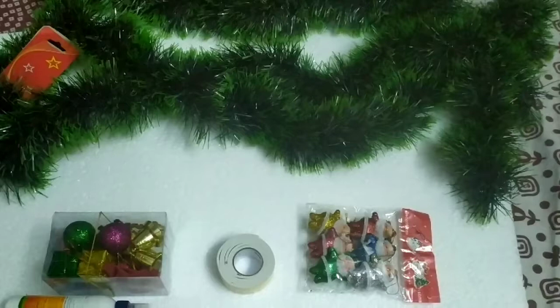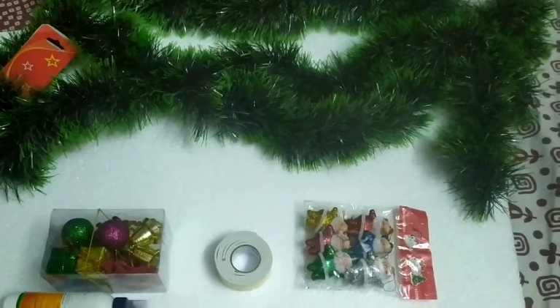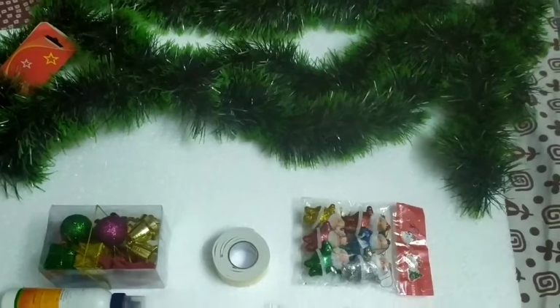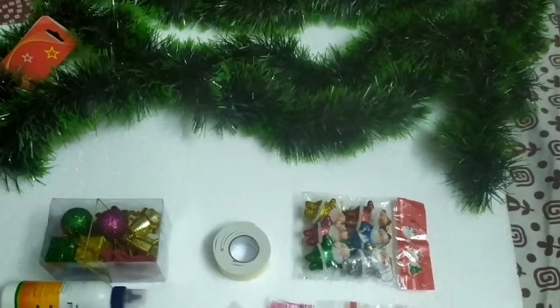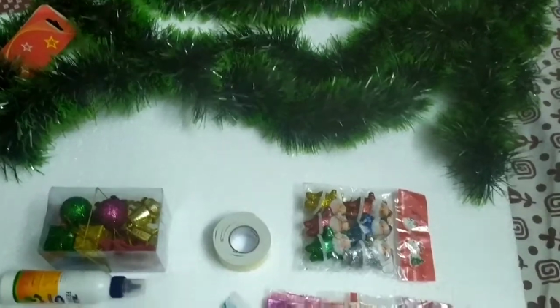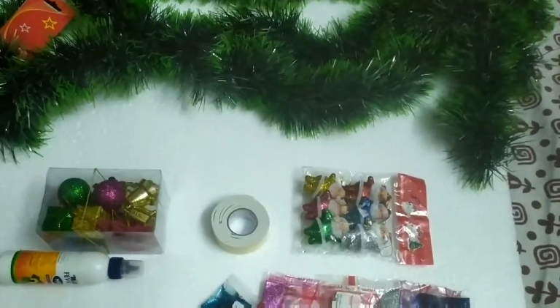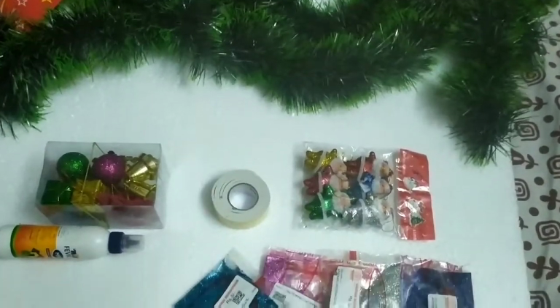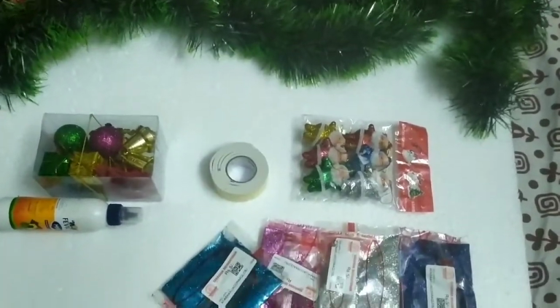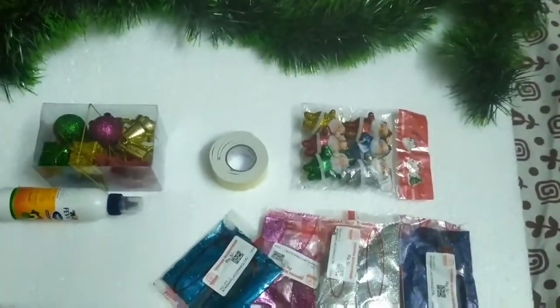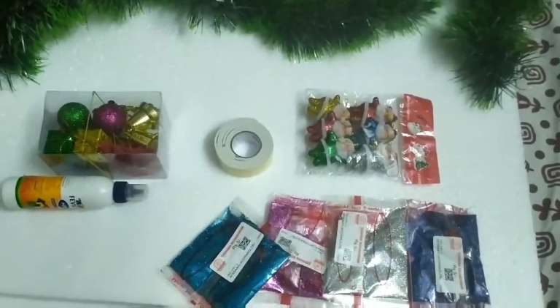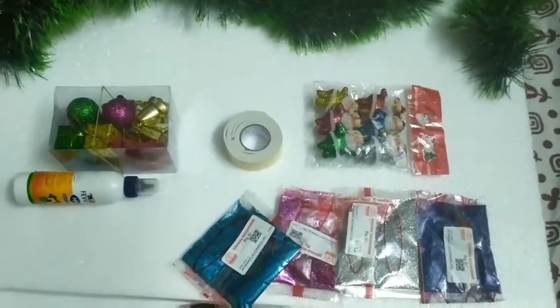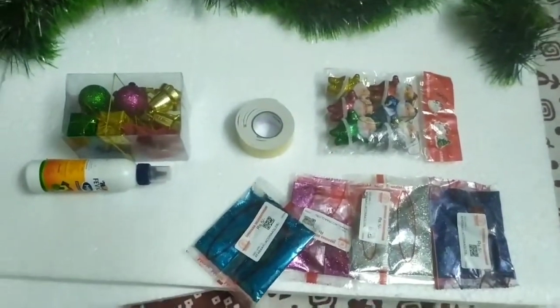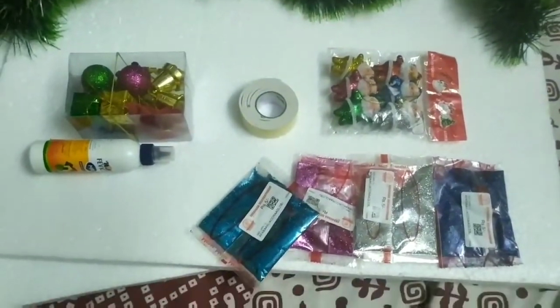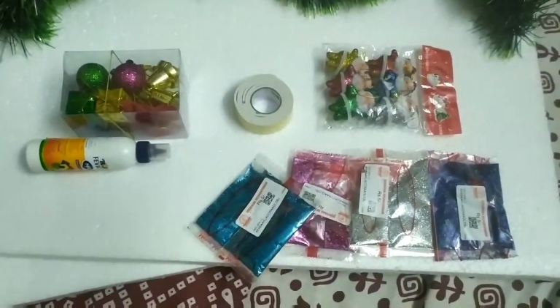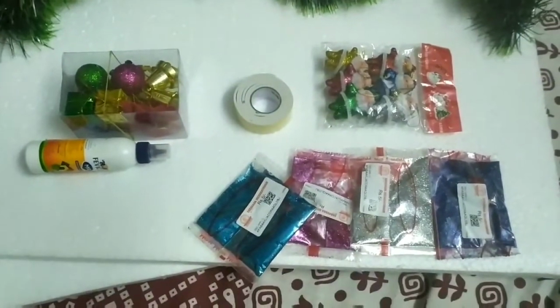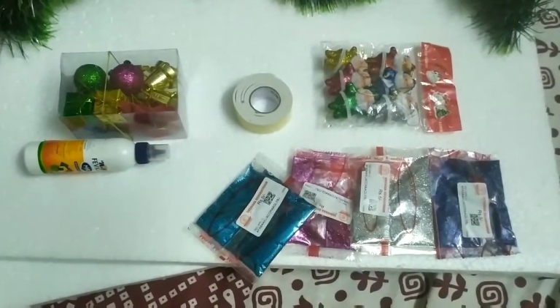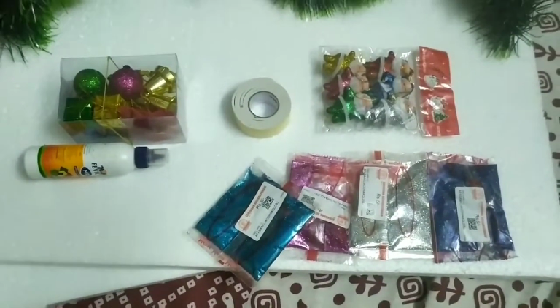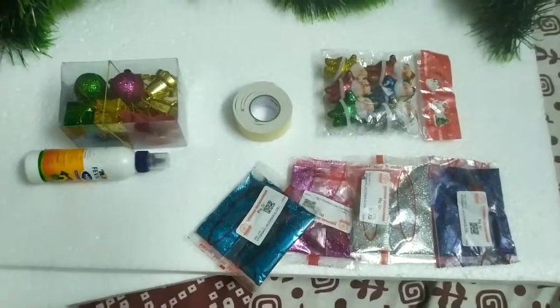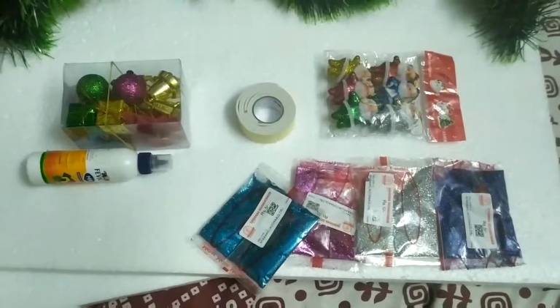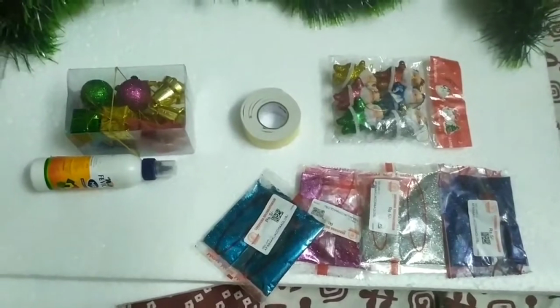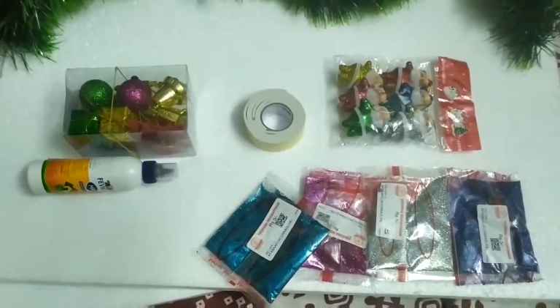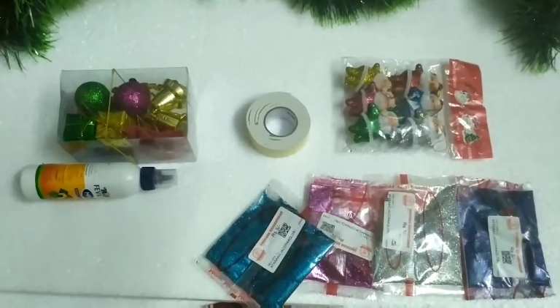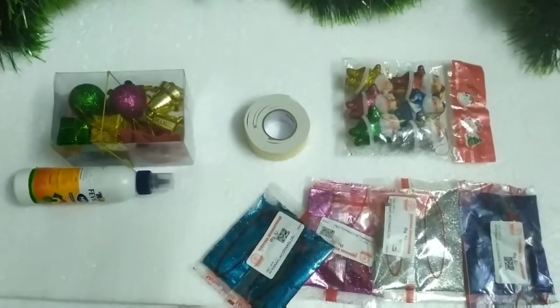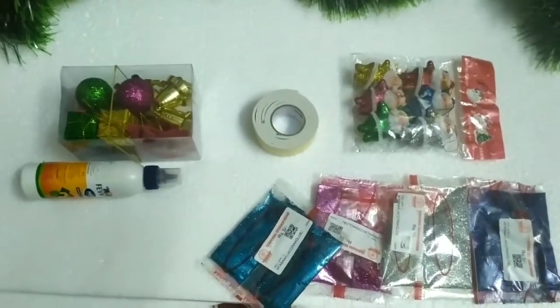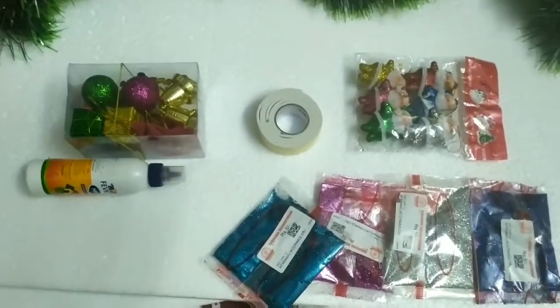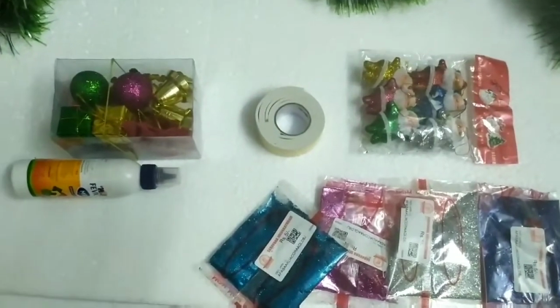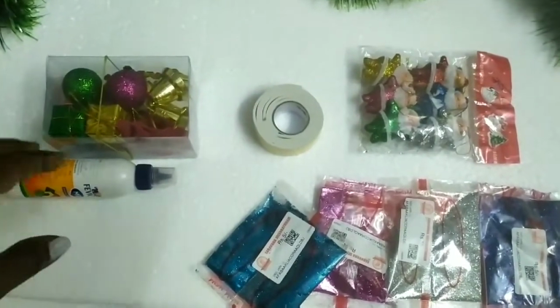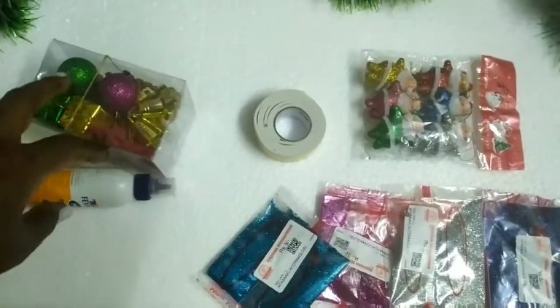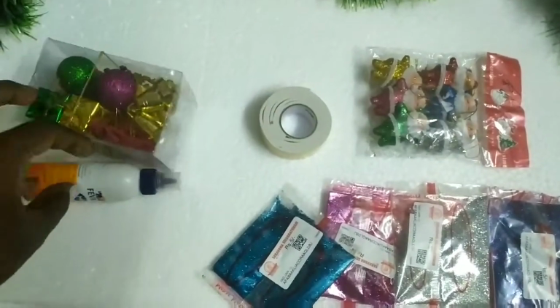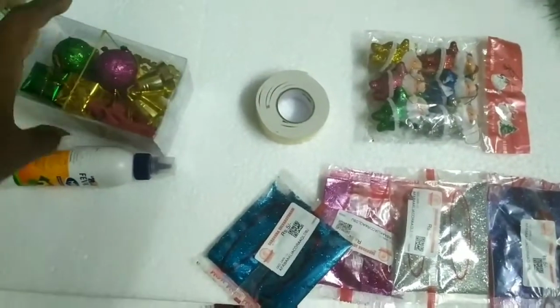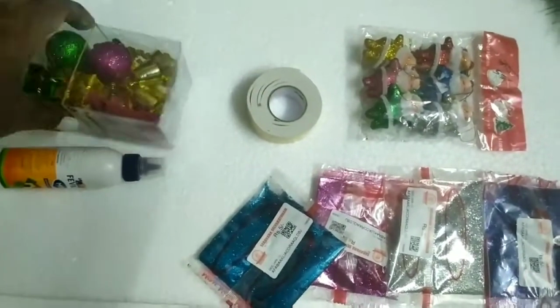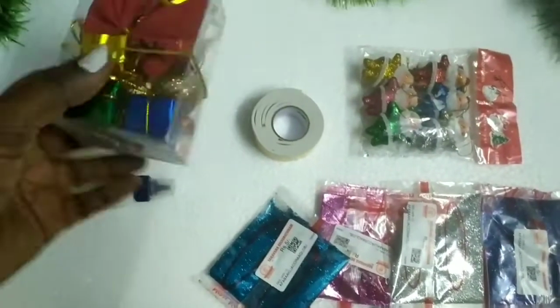Hi friends, how are you? We are going to show a Christmas tree DIY video.